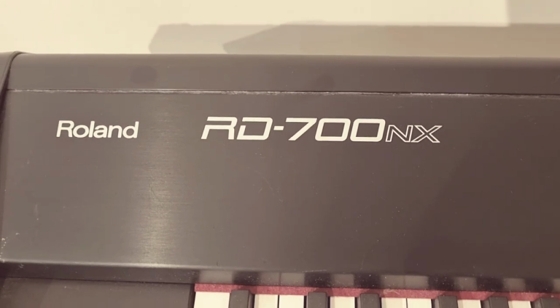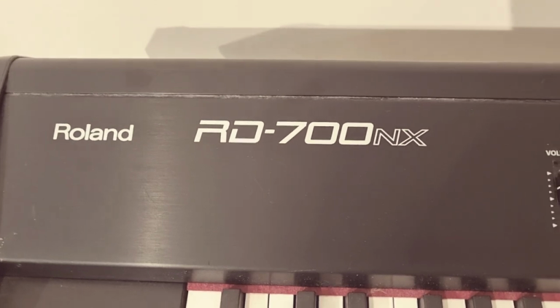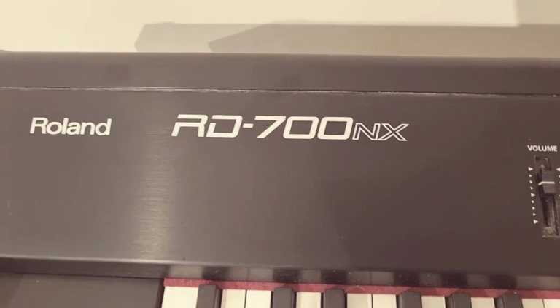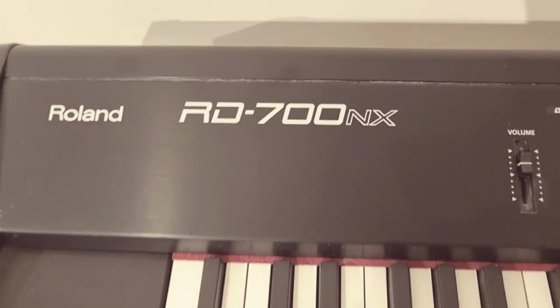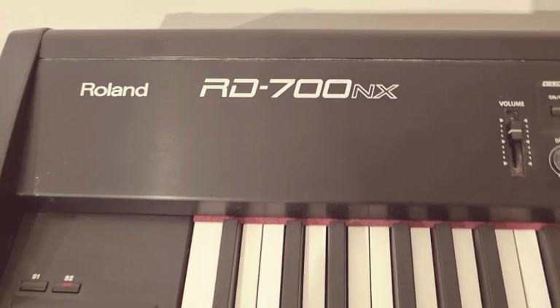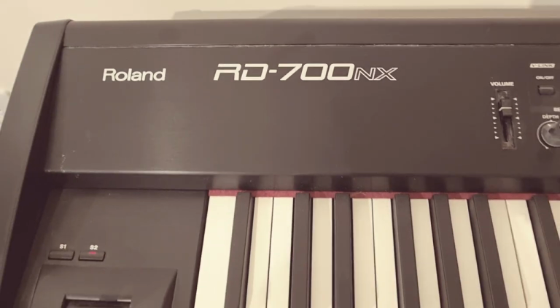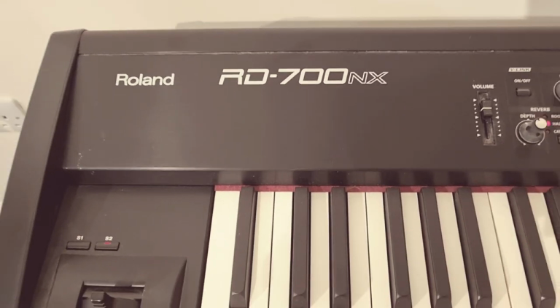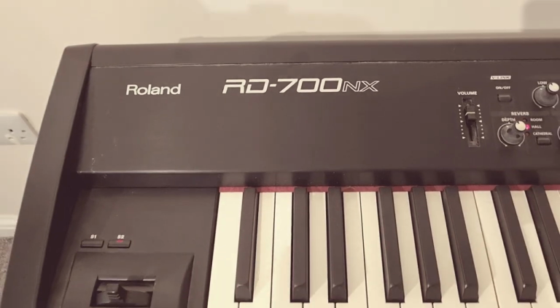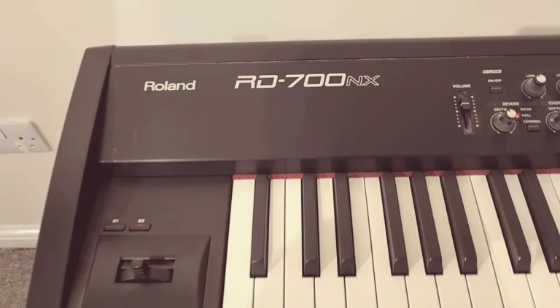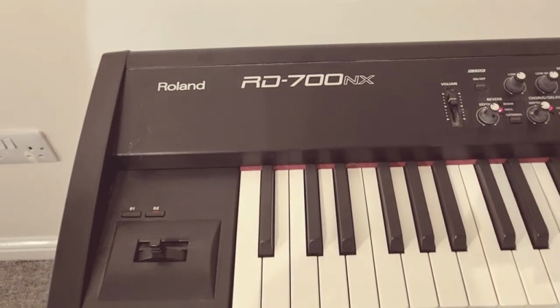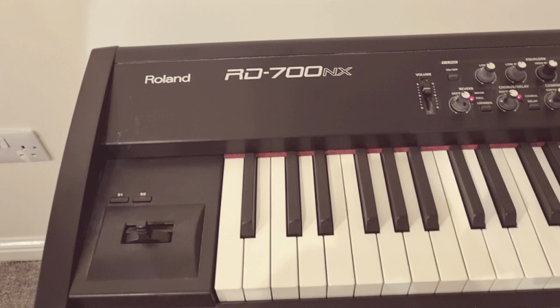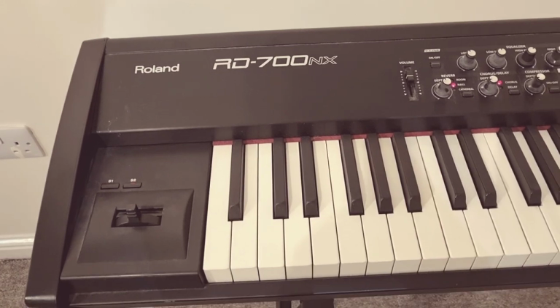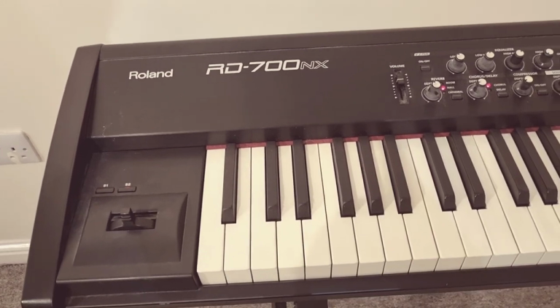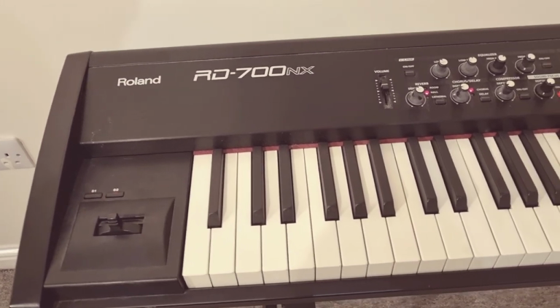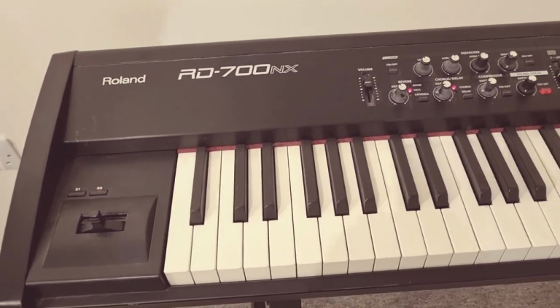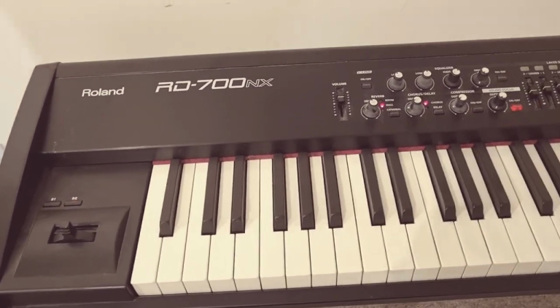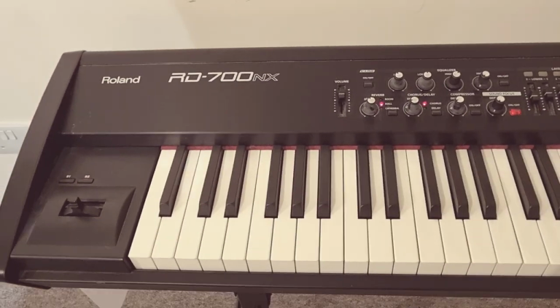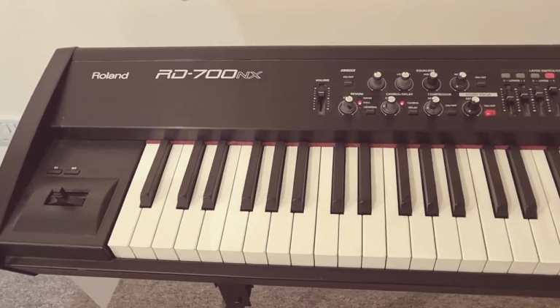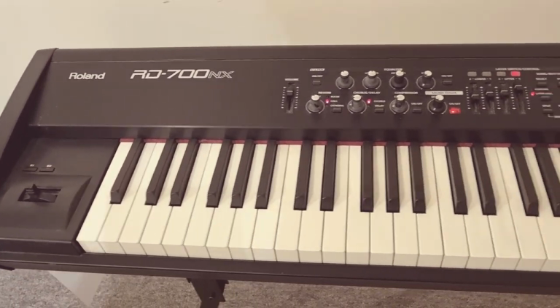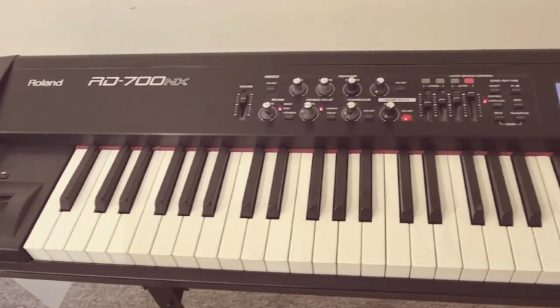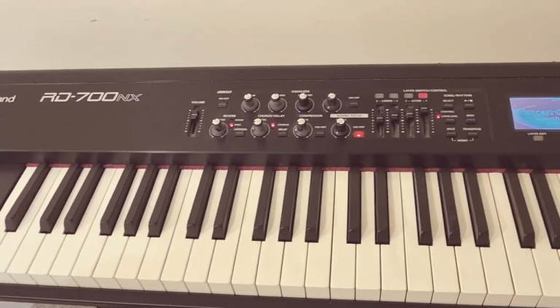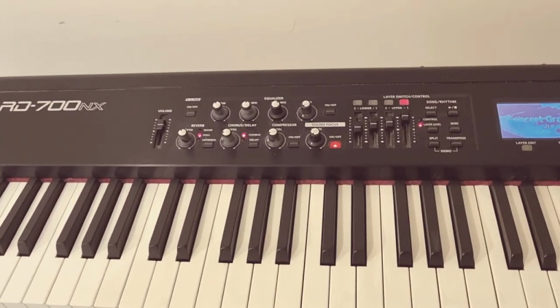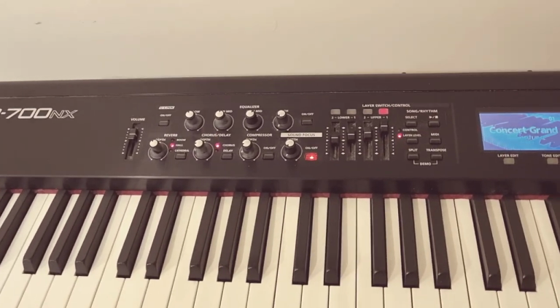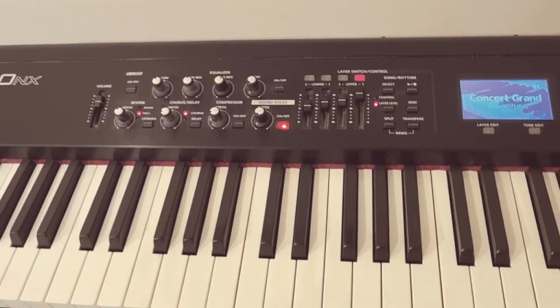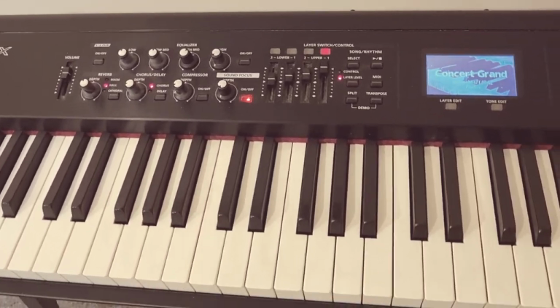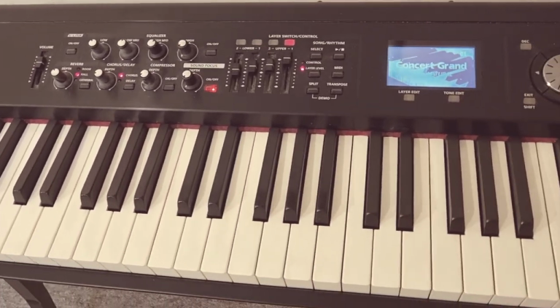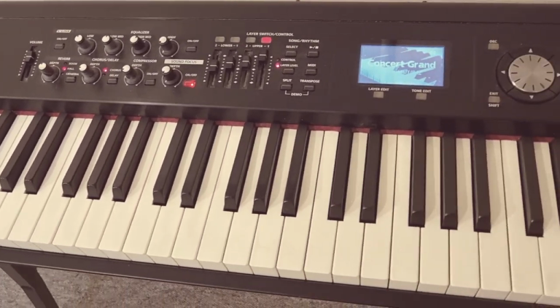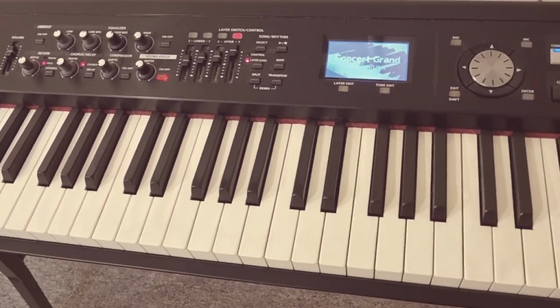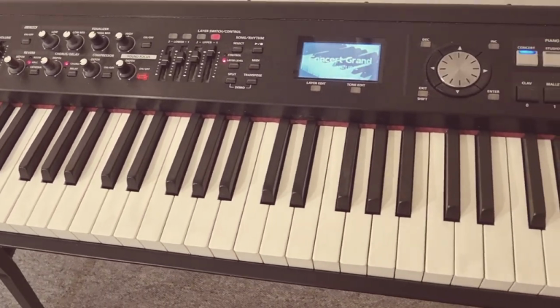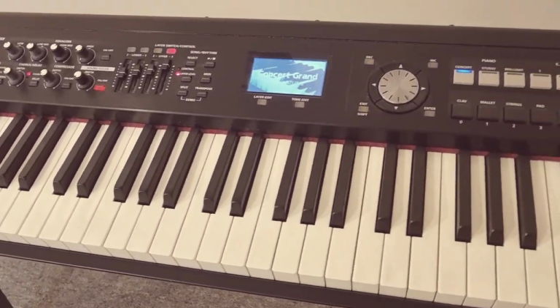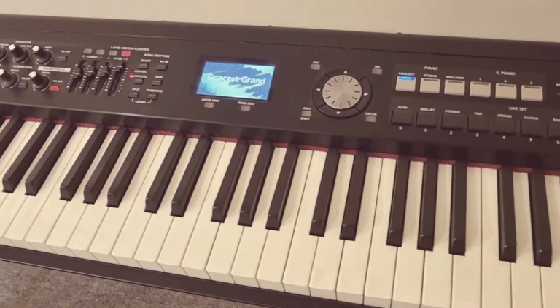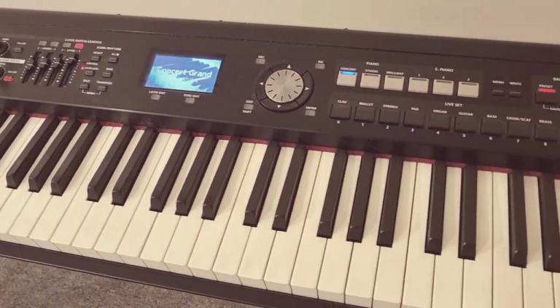Hello, my name's Pete and today I'm going to give you a quick walk around this absolutely amazing Roland RD700NX that we have for sale. It is a fantastic stage piano.